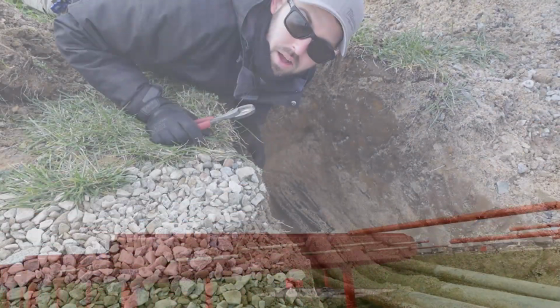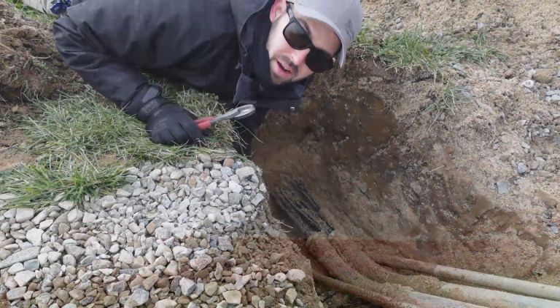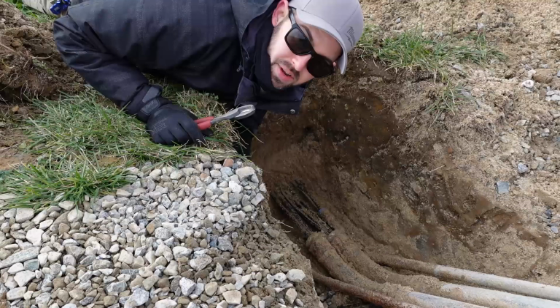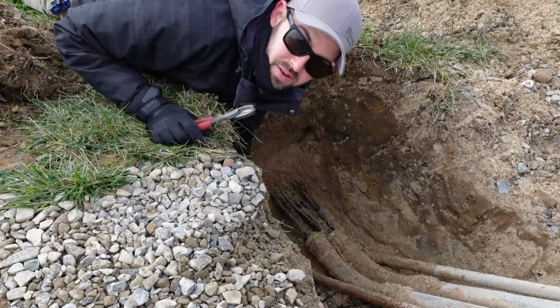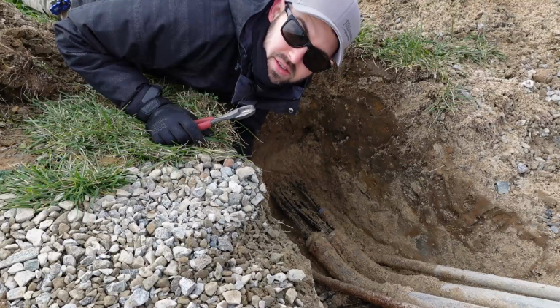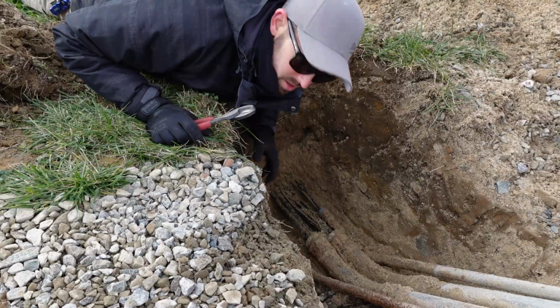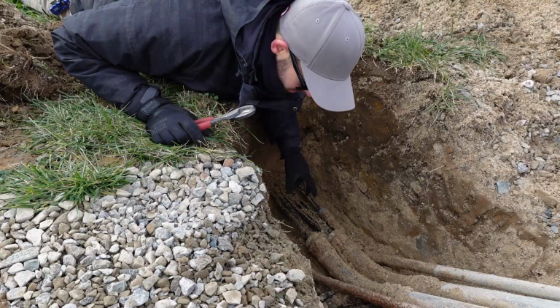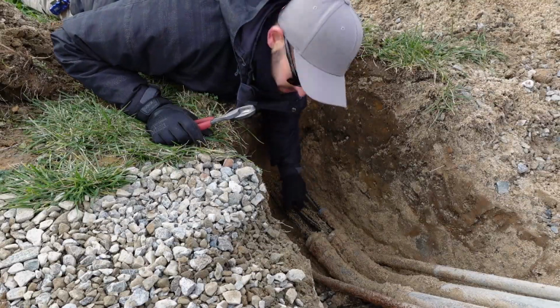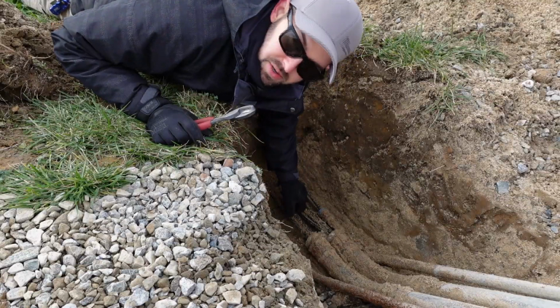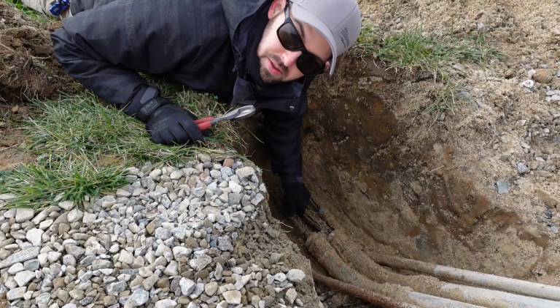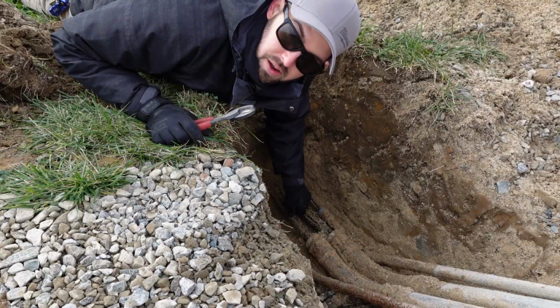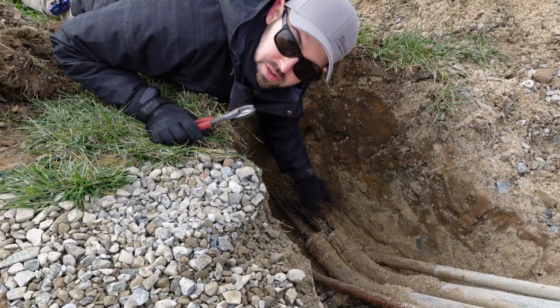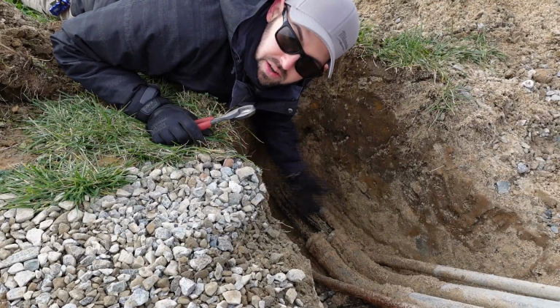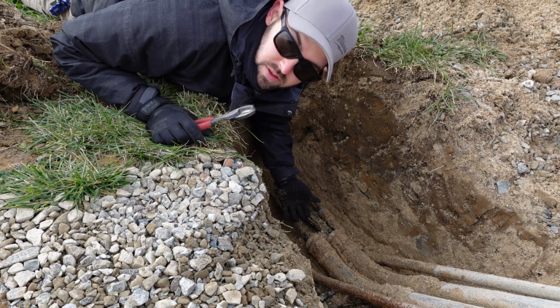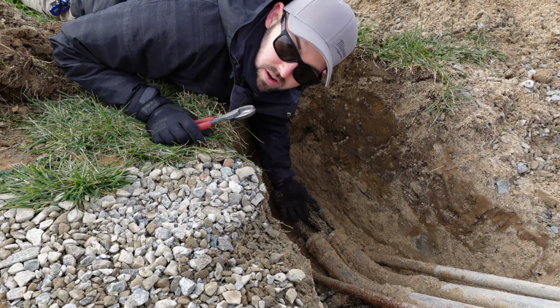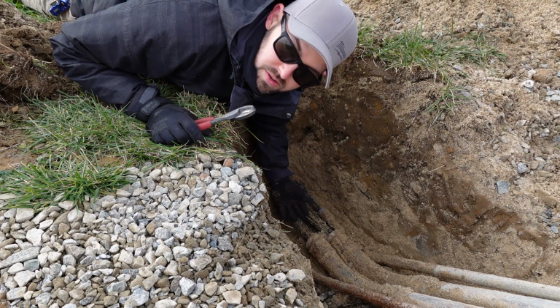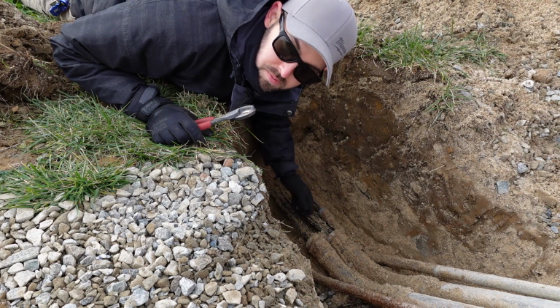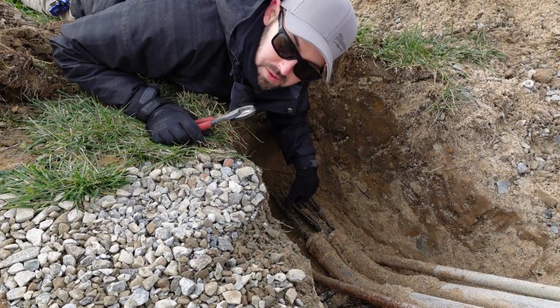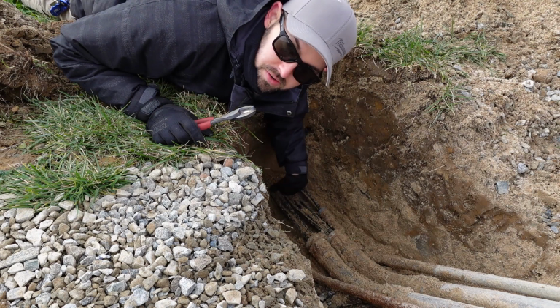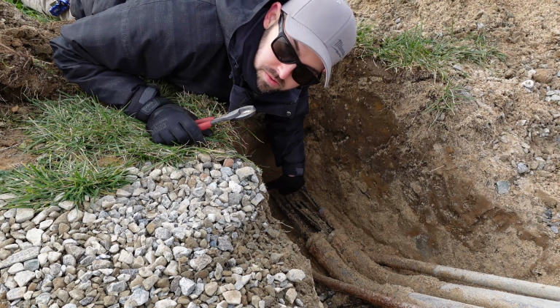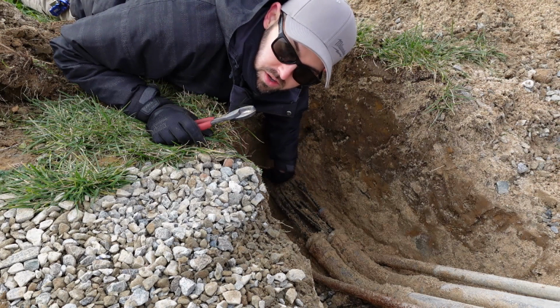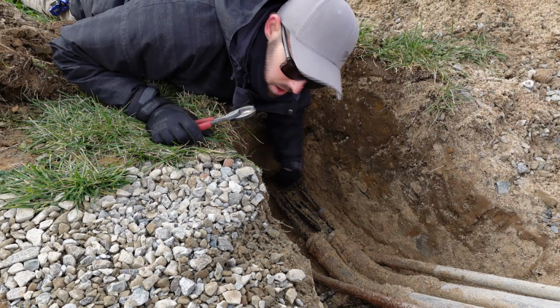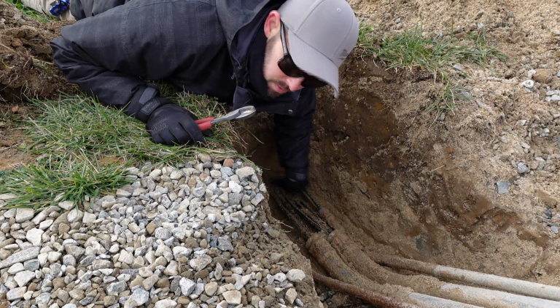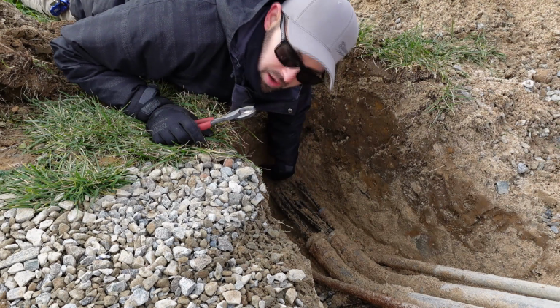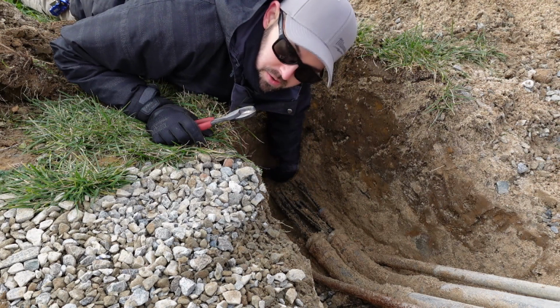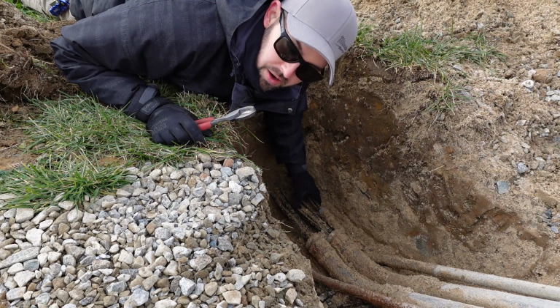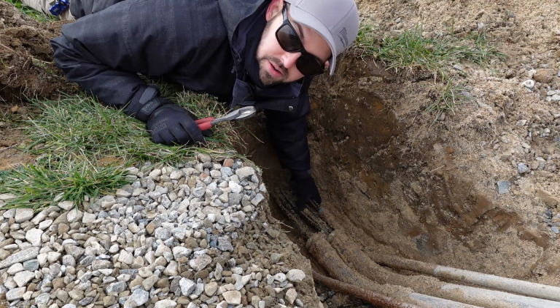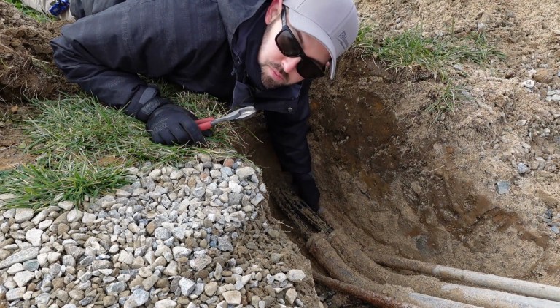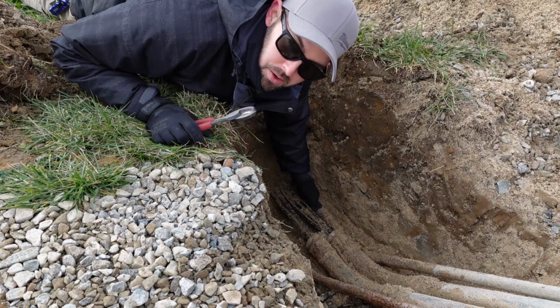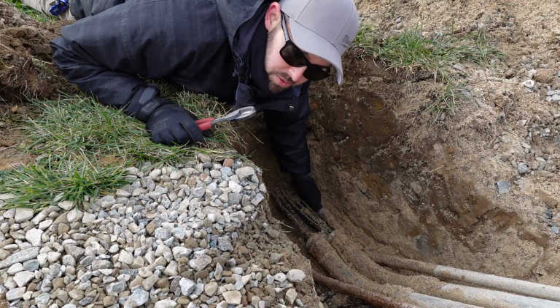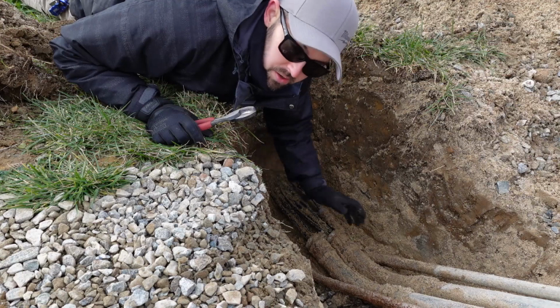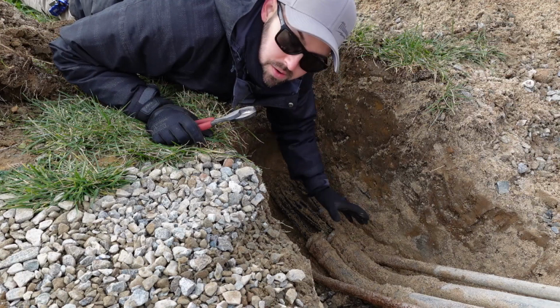All right, now we're down here where the cables come into the ground. I'm just going to get everything cut off so that tomorrow we can start digging out with the backhoe and actually pulling our cables out of the conduit.